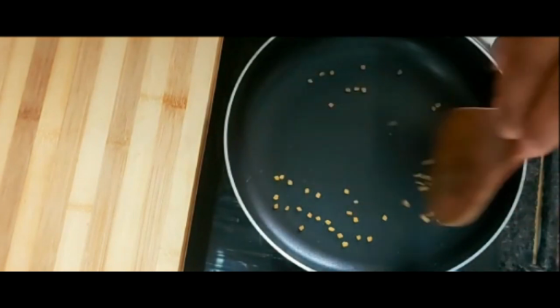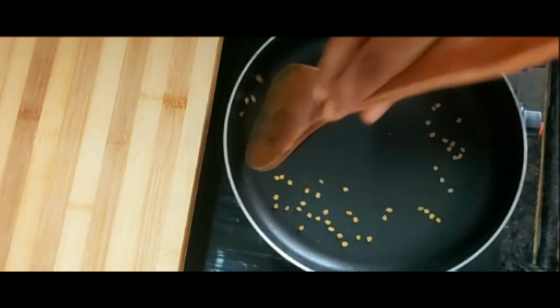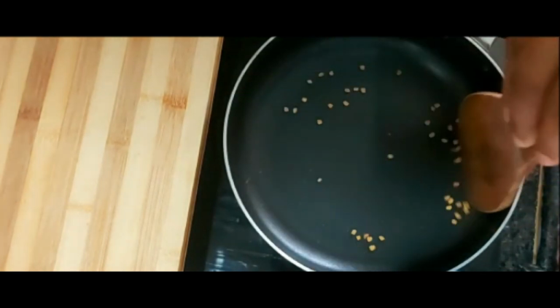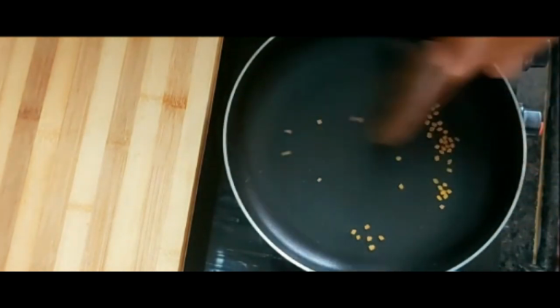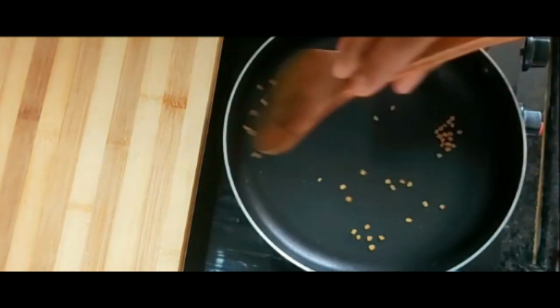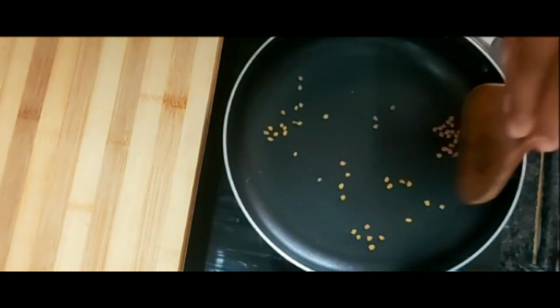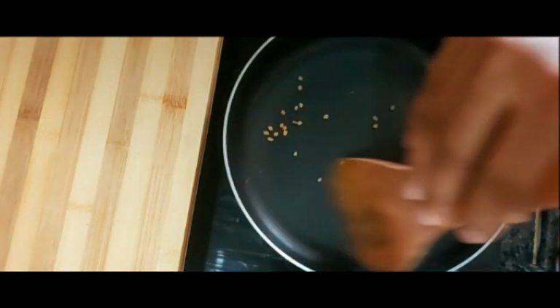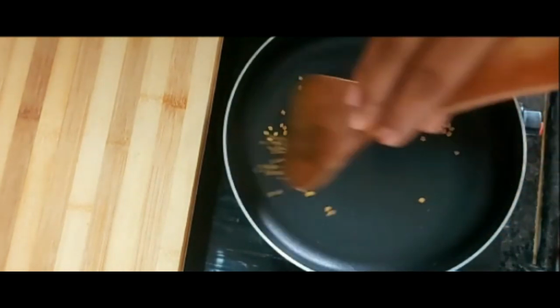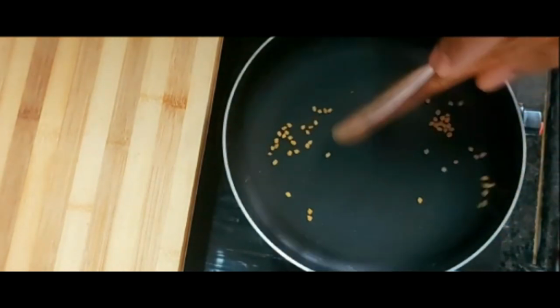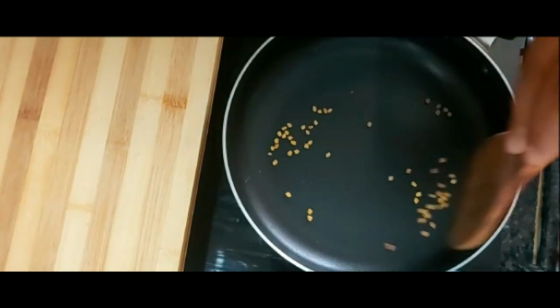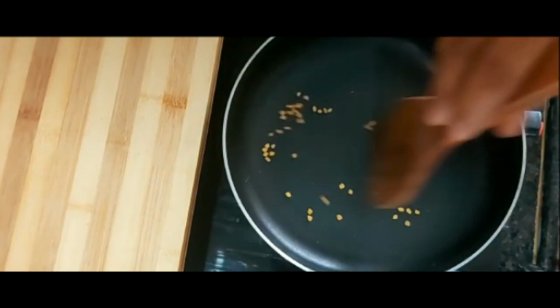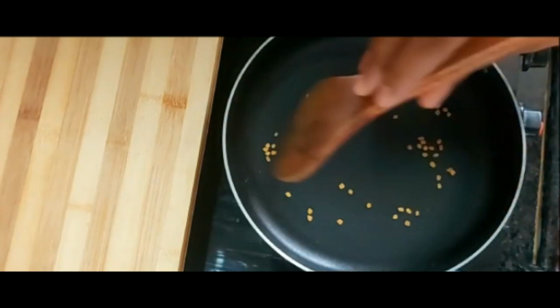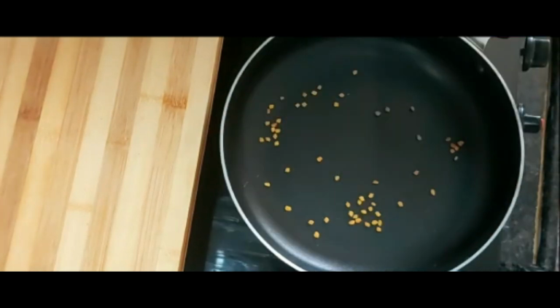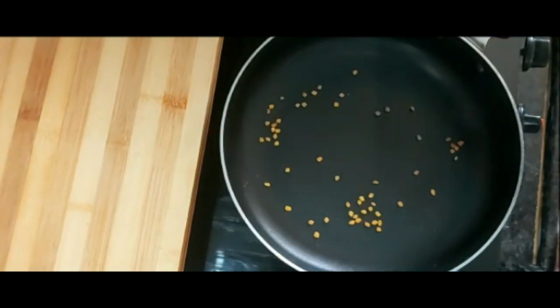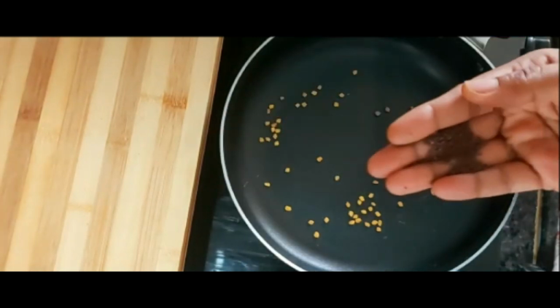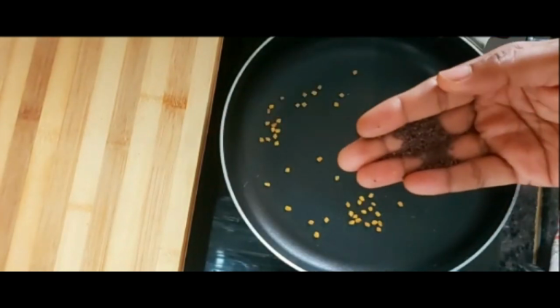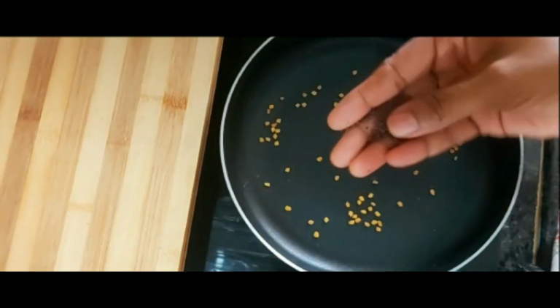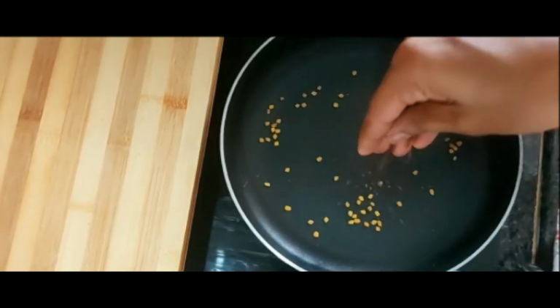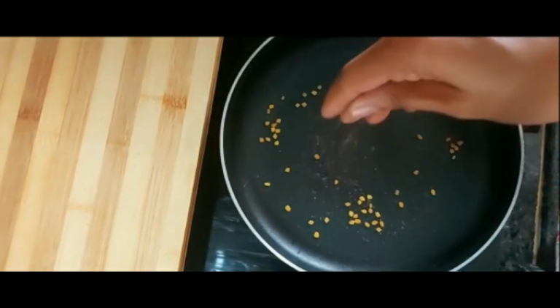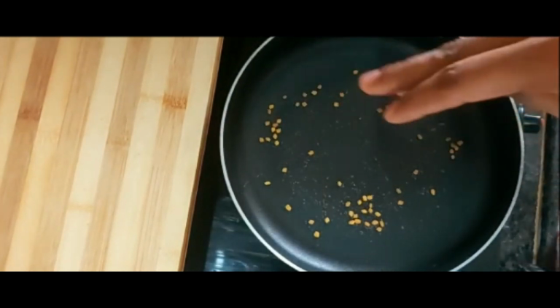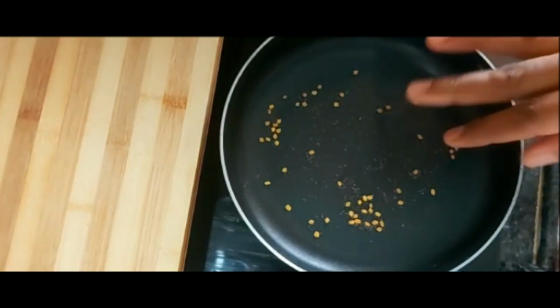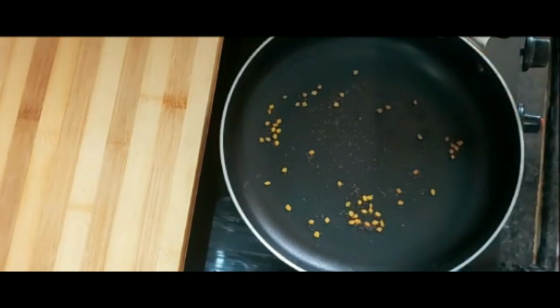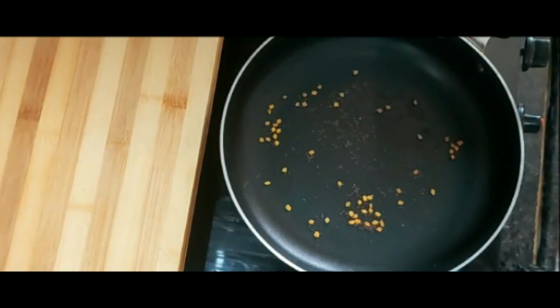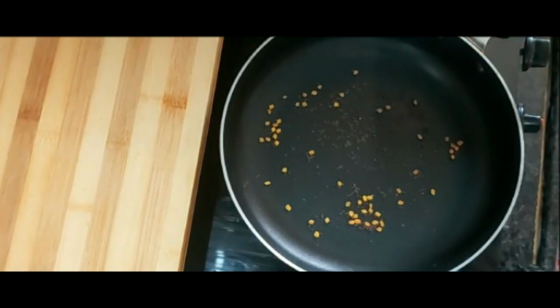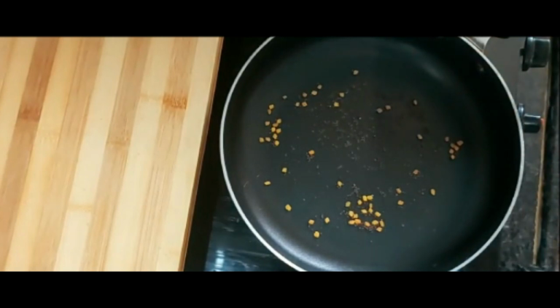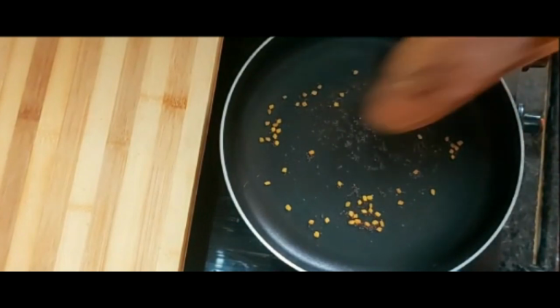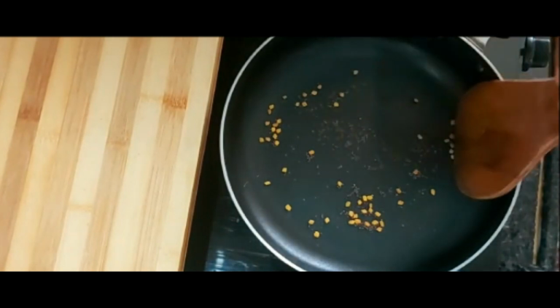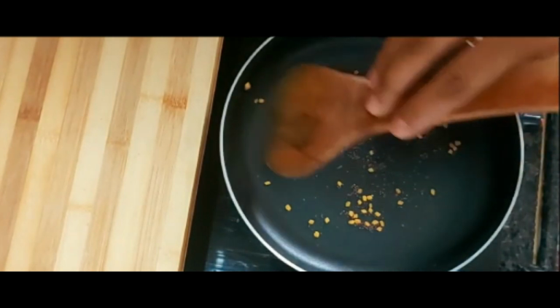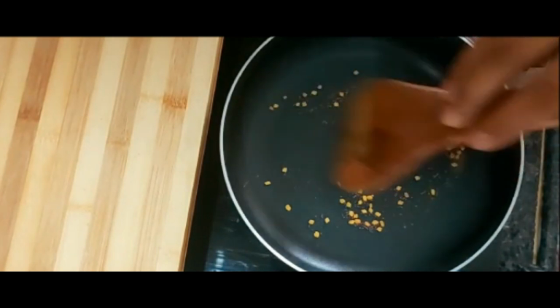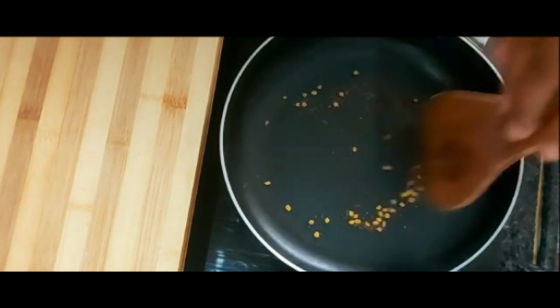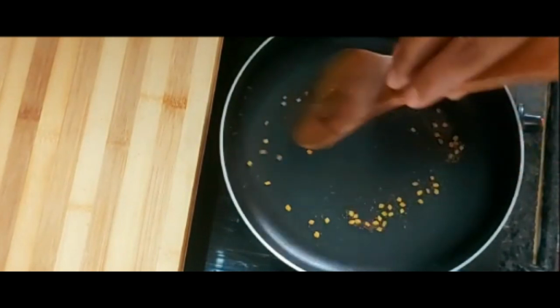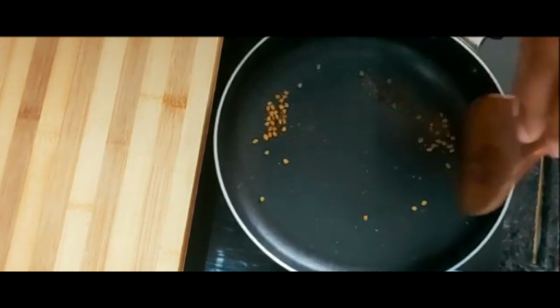If you don't want to cook it, you can cook it. You can cook it as a roast. We will add a dry roast.